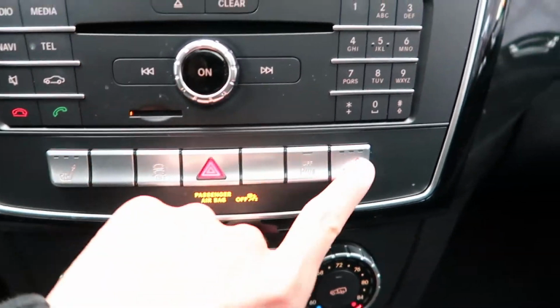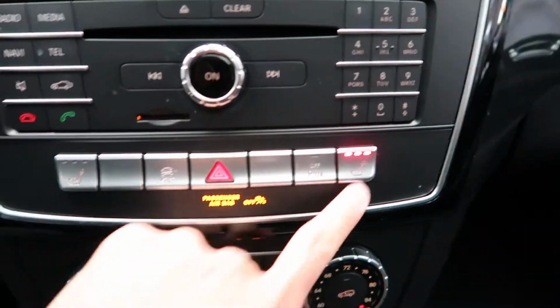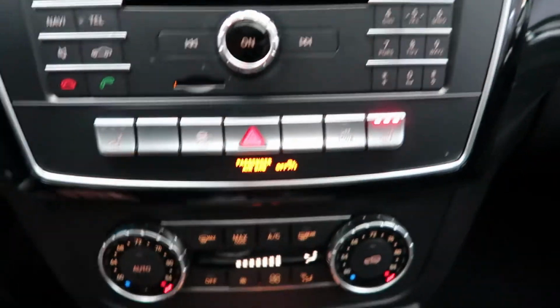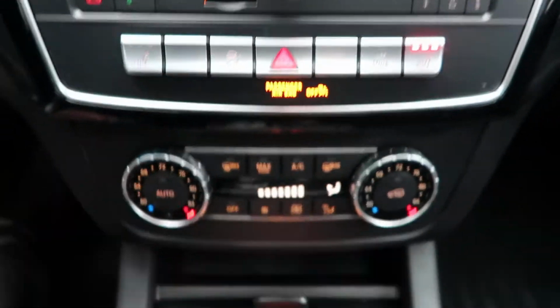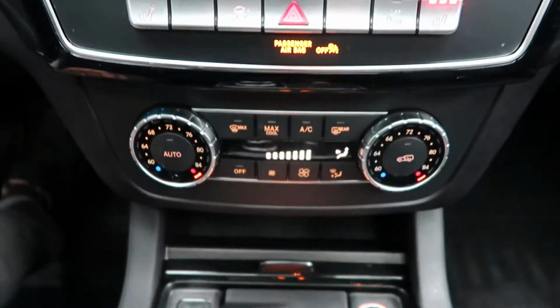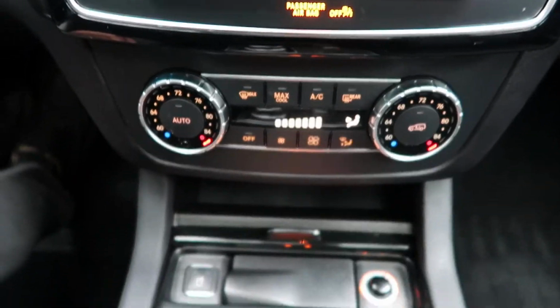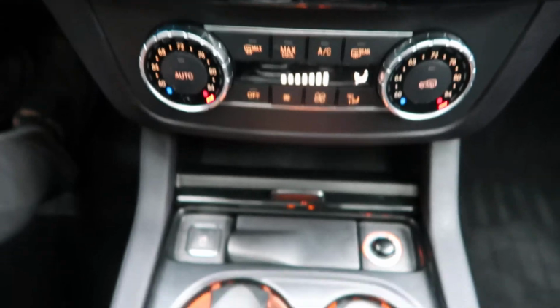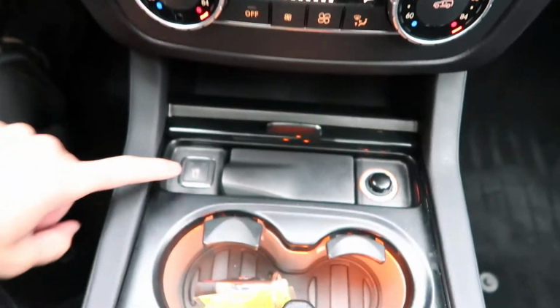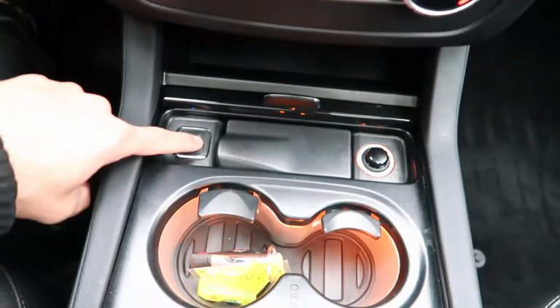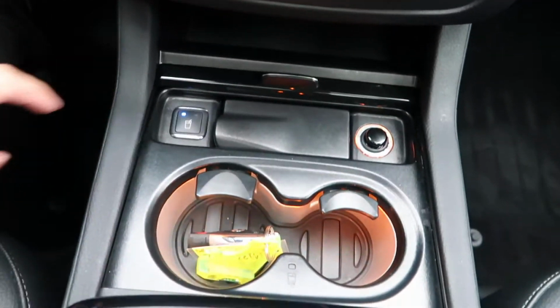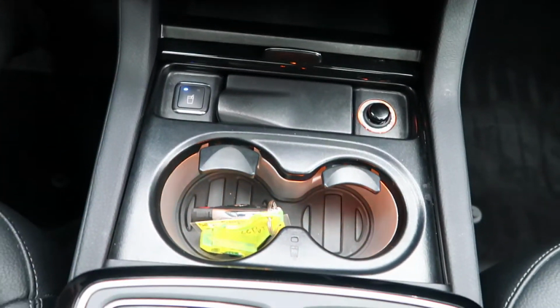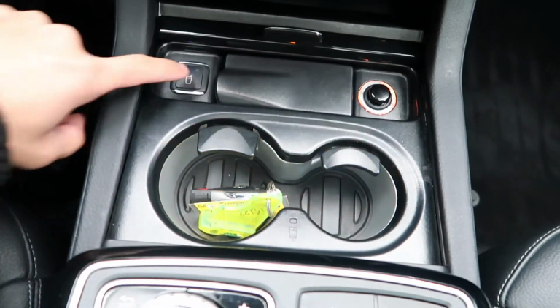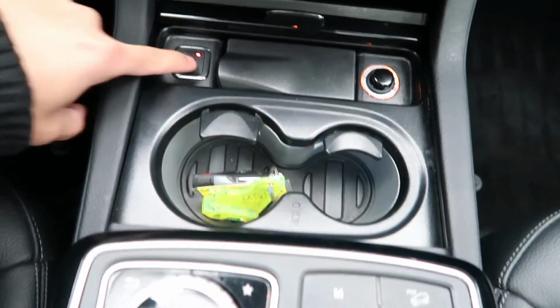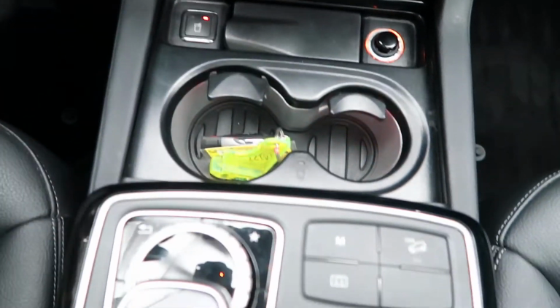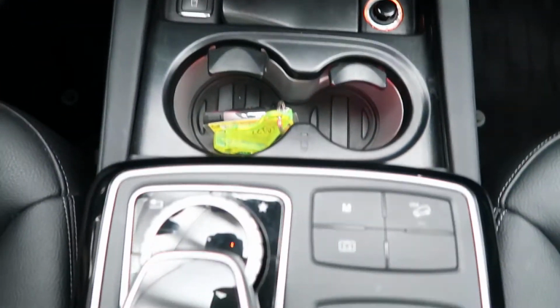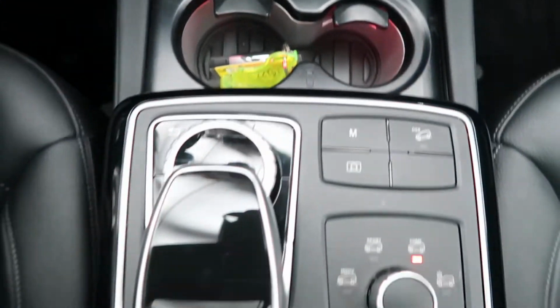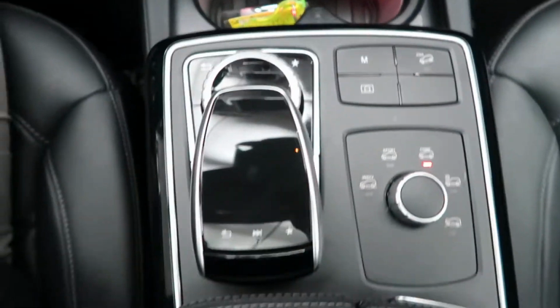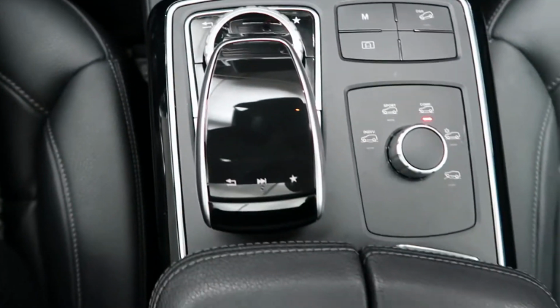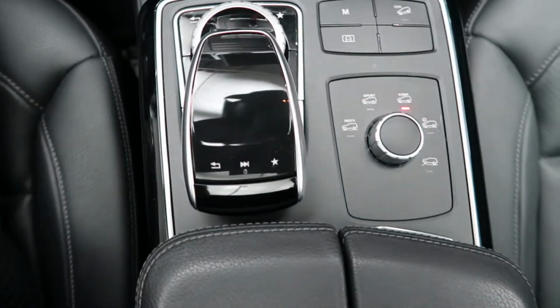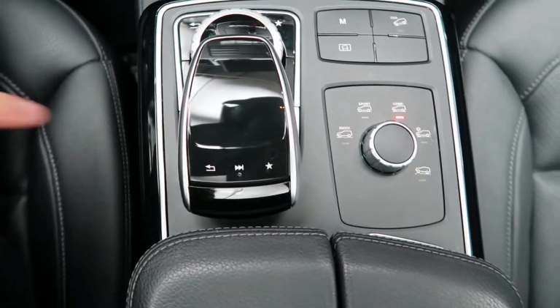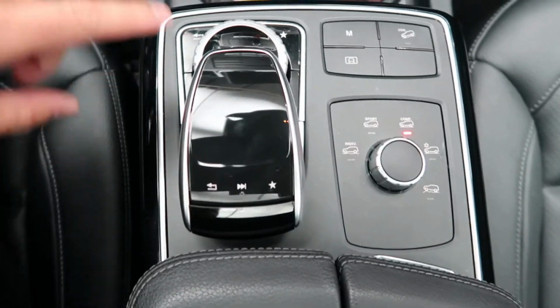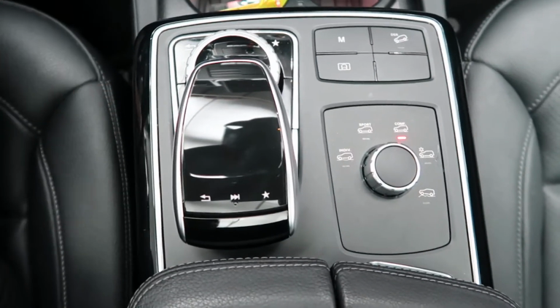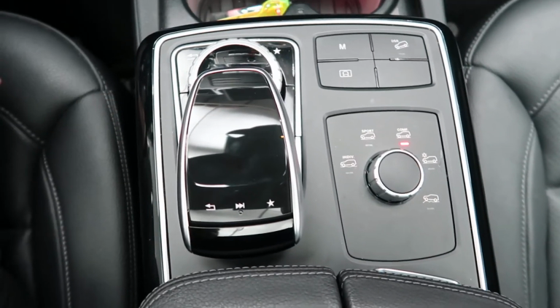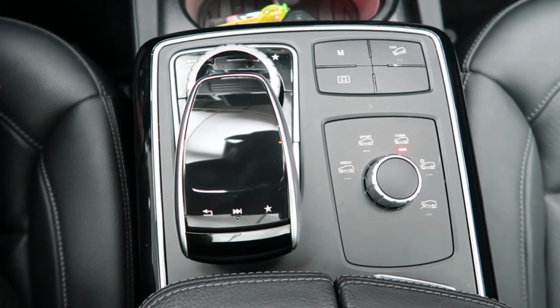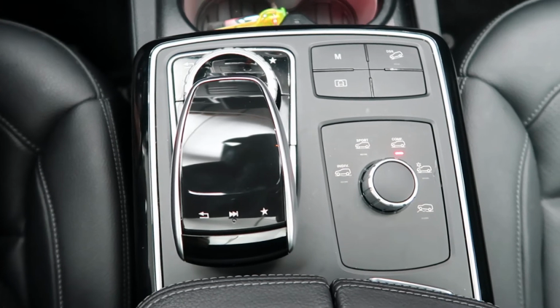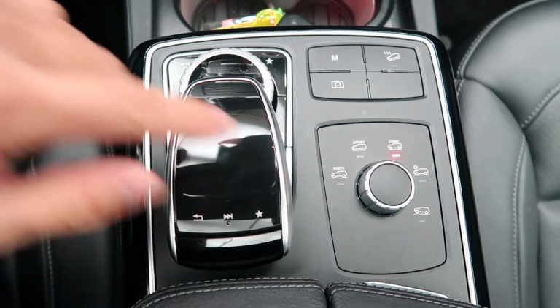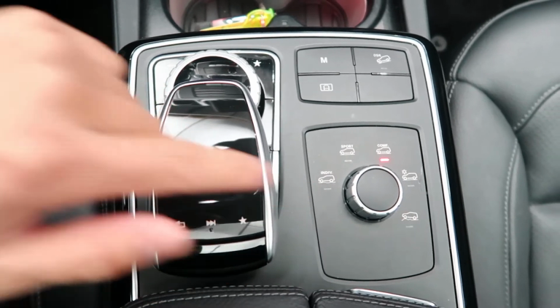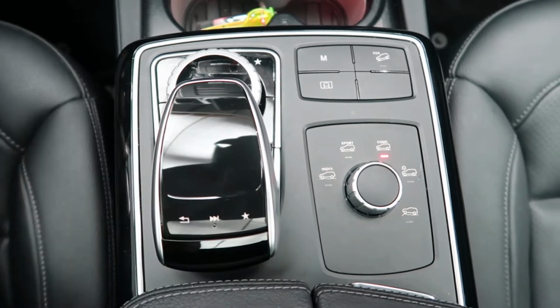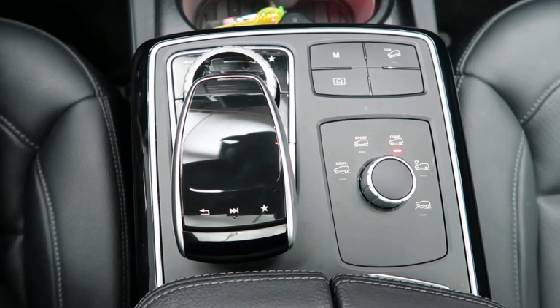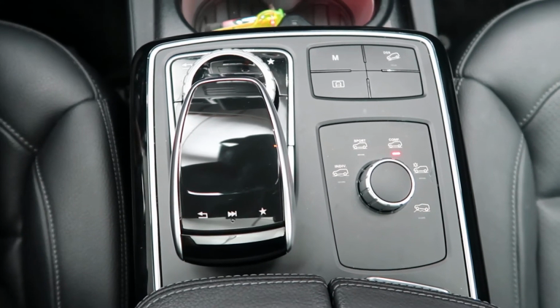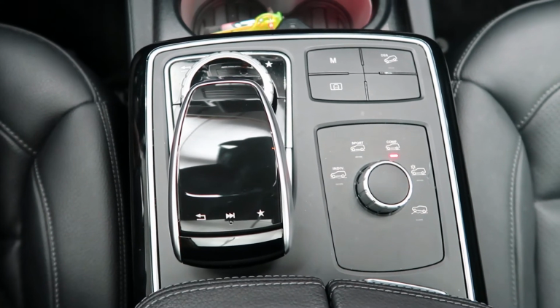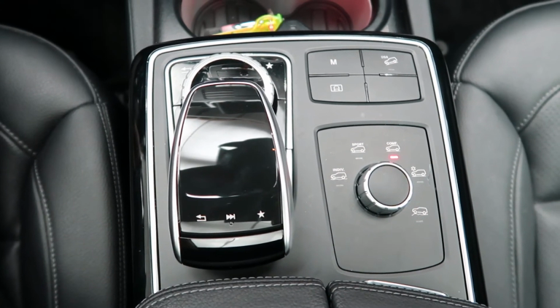Heated seats. Dual climate controls. Heated and cooled cup holders. Touchpad and wheel for the infotainment center. Dynamic select for different driving modes.